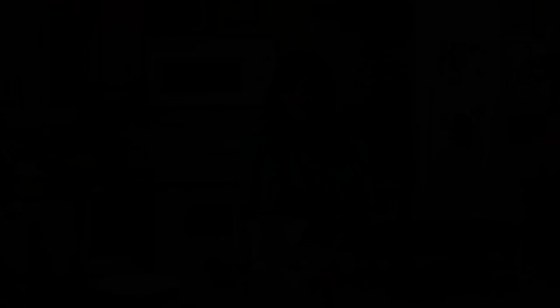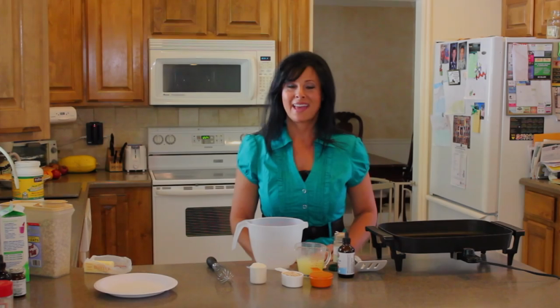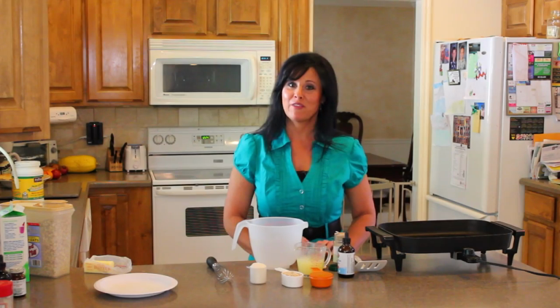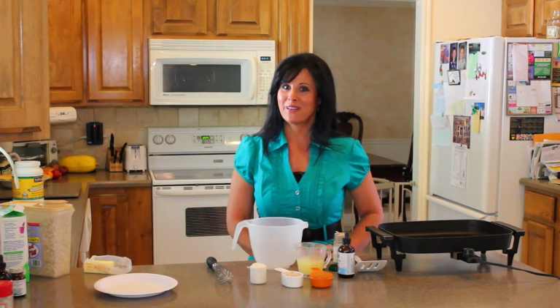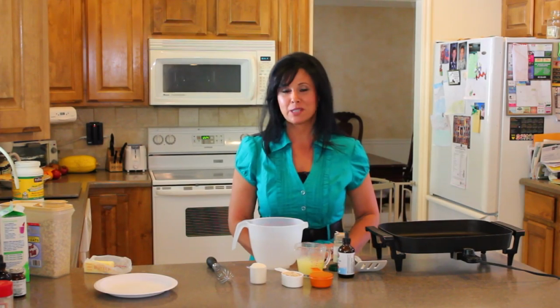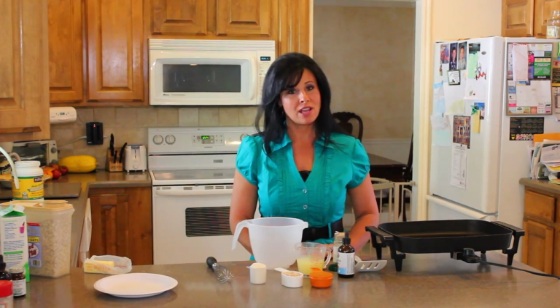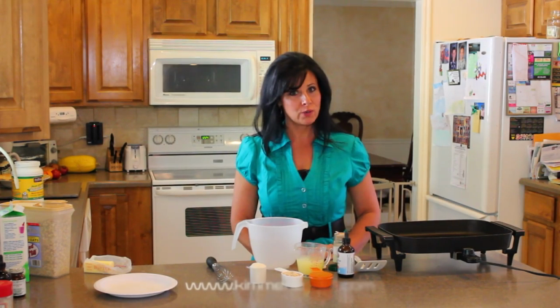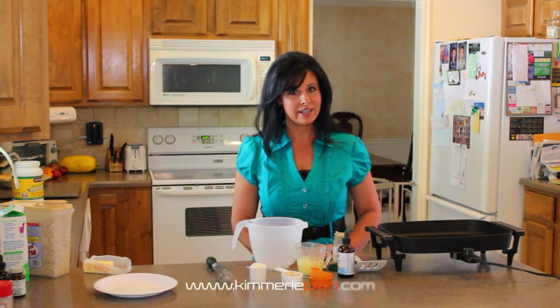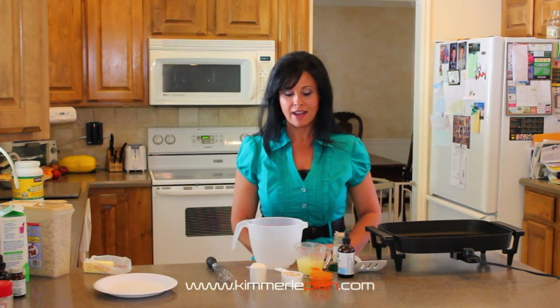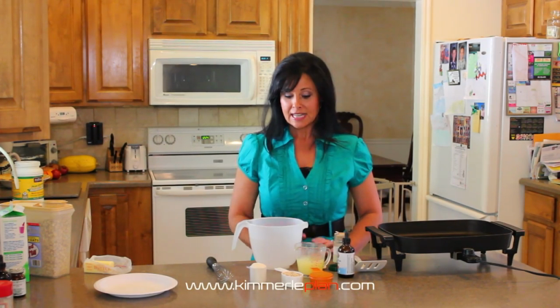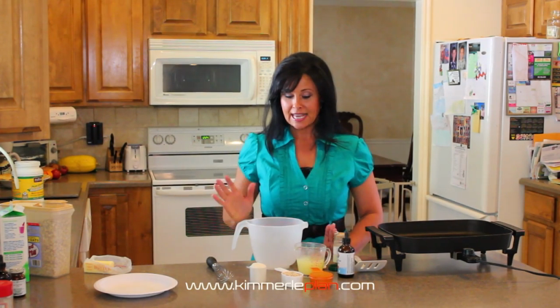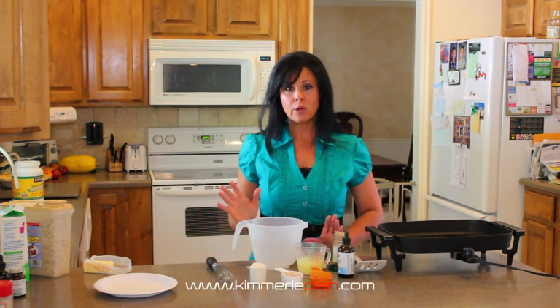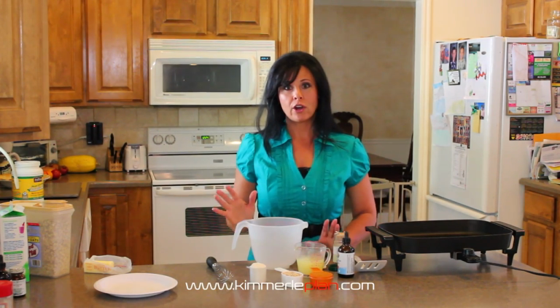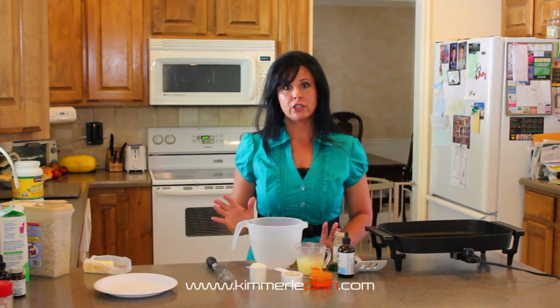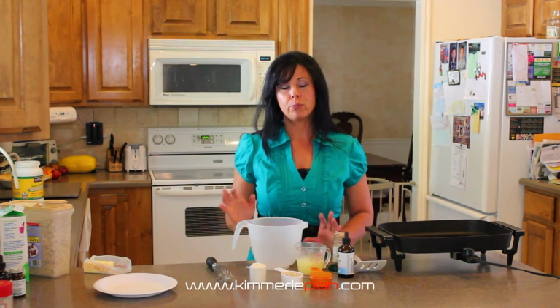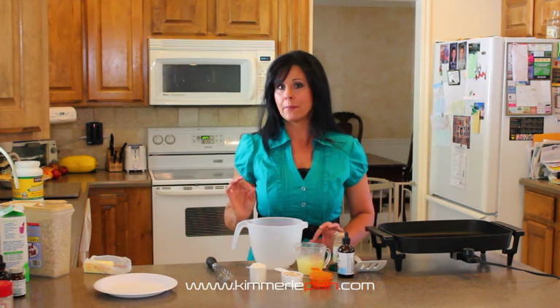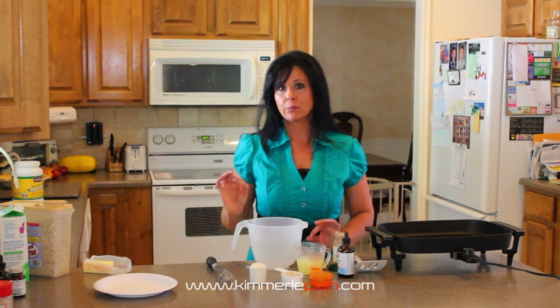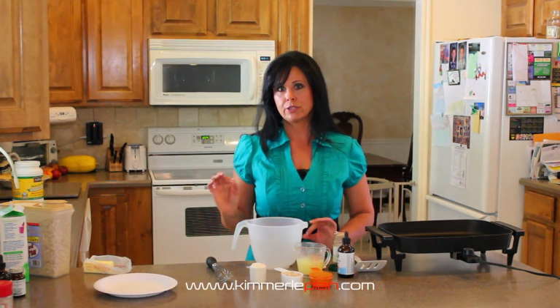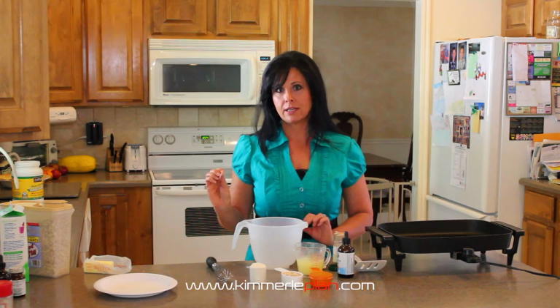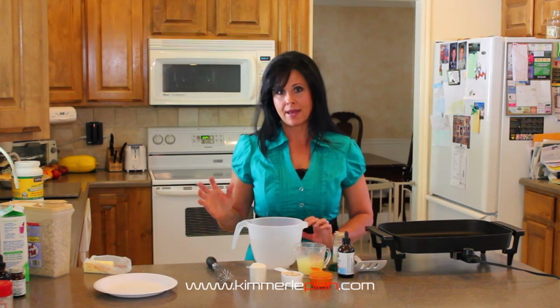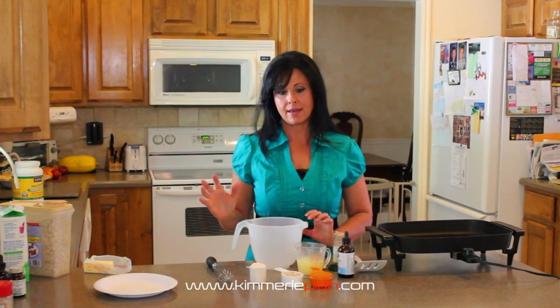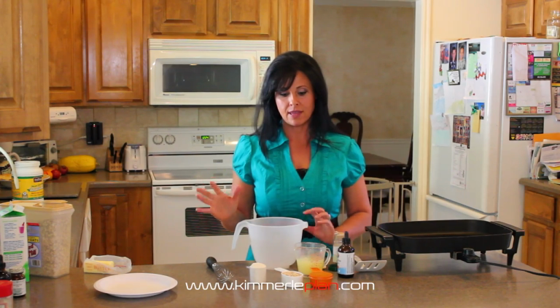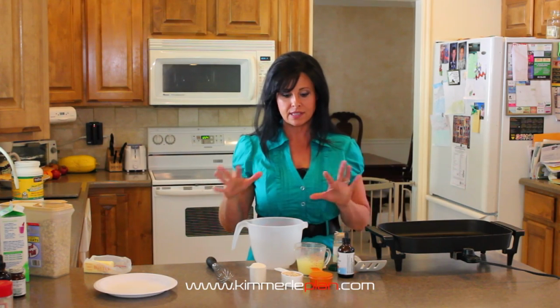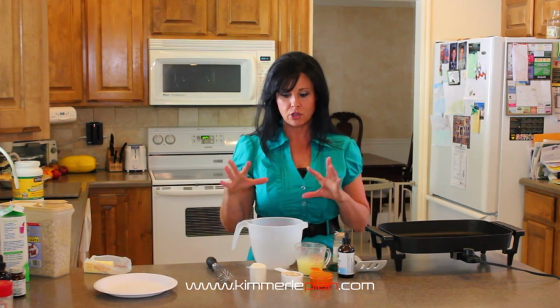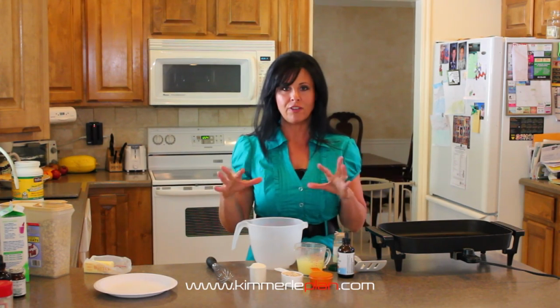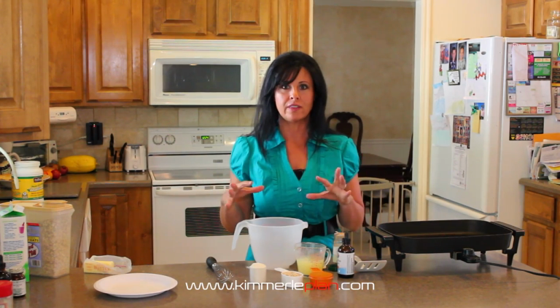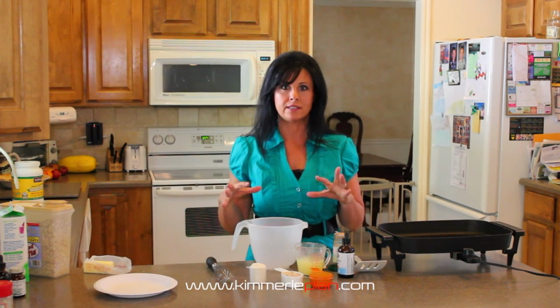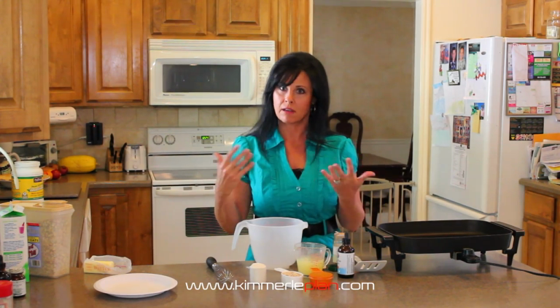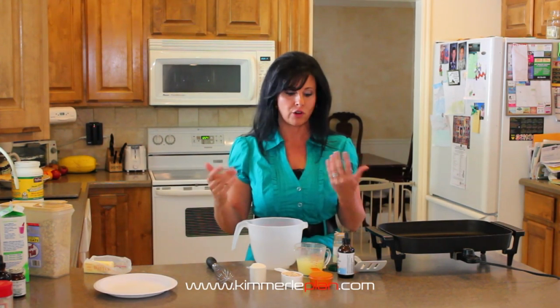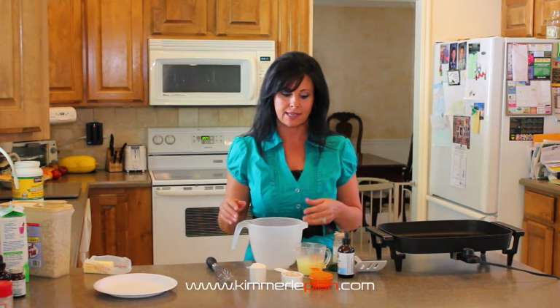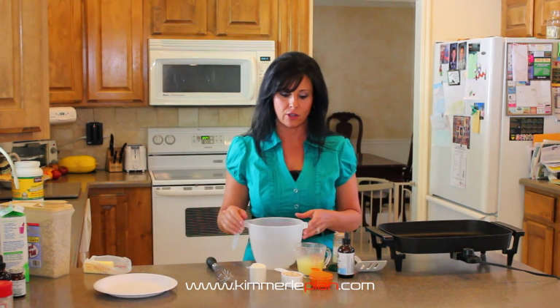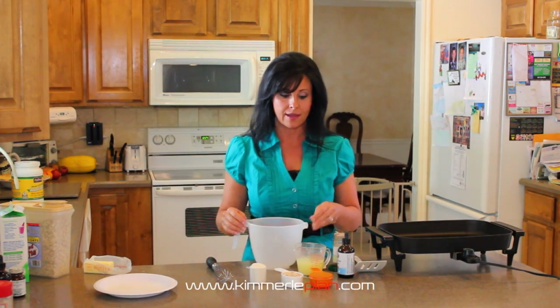Hey everyone, this is Michelle Esweire here. Today we are going to do pumpkin protein pancakes and you can vary these ingredients however you like.